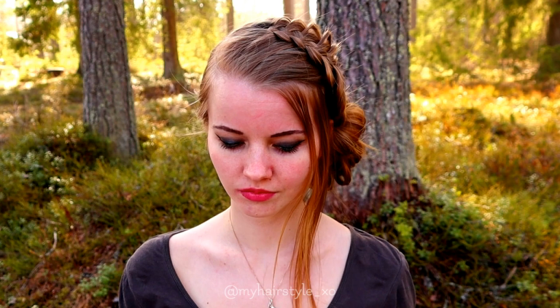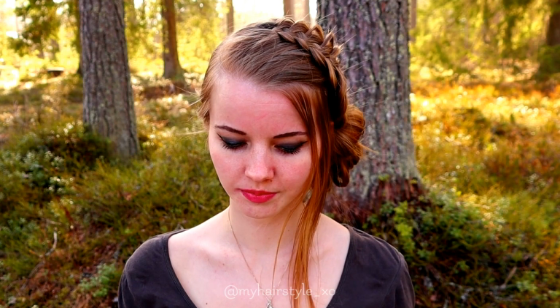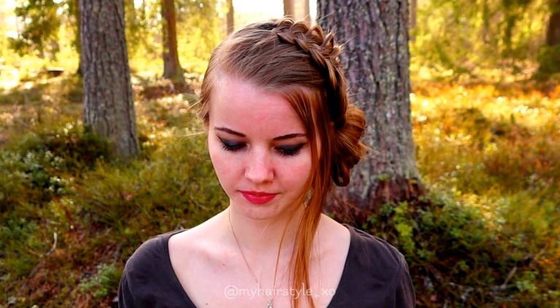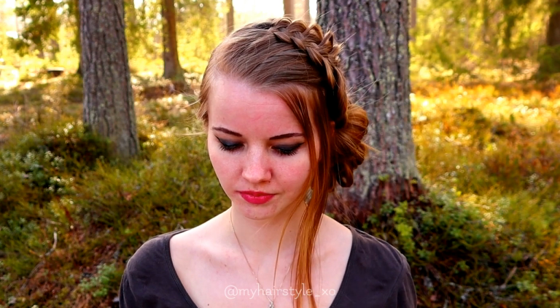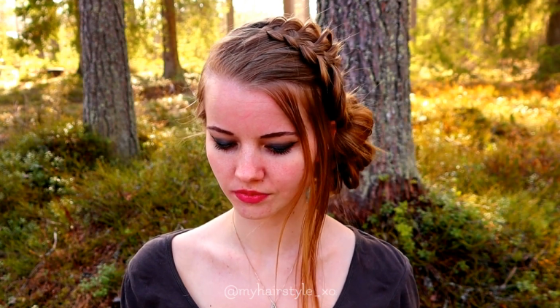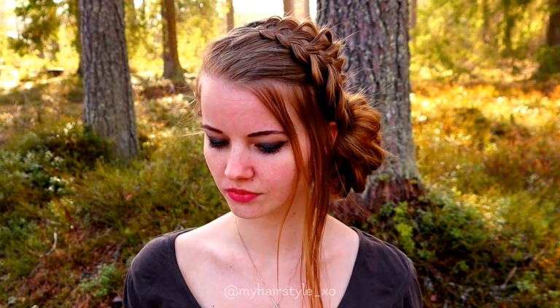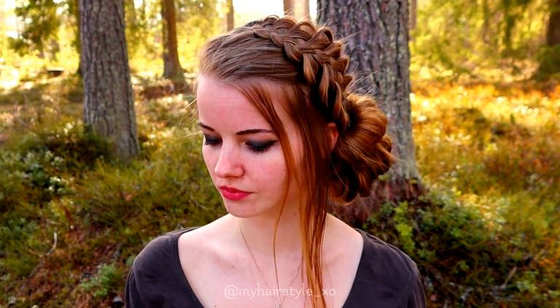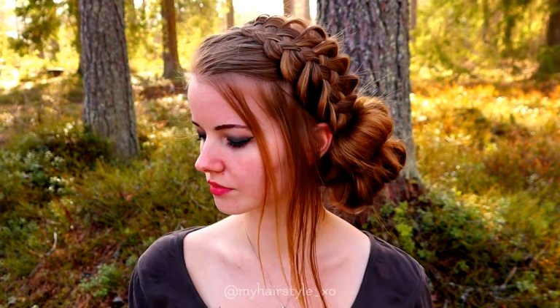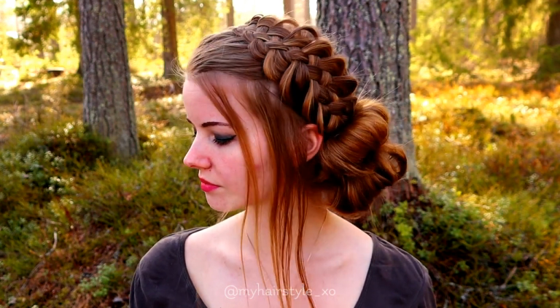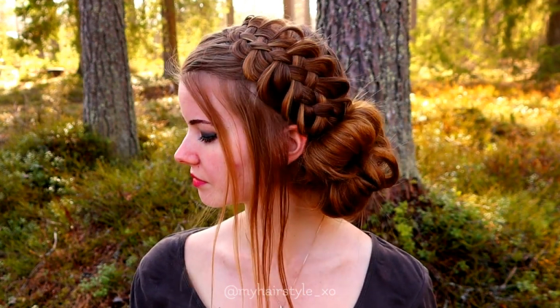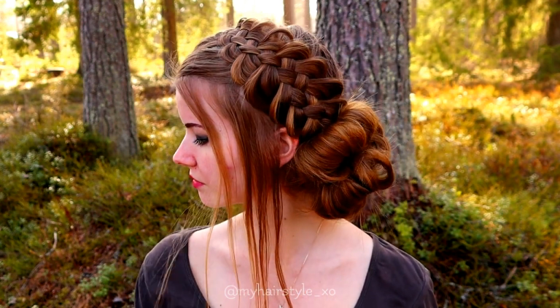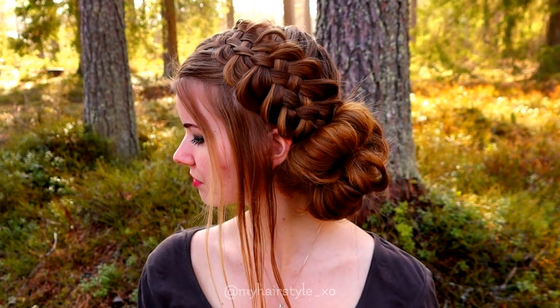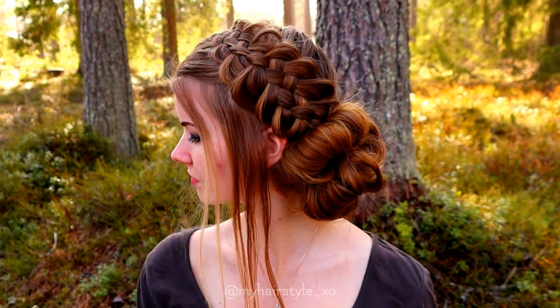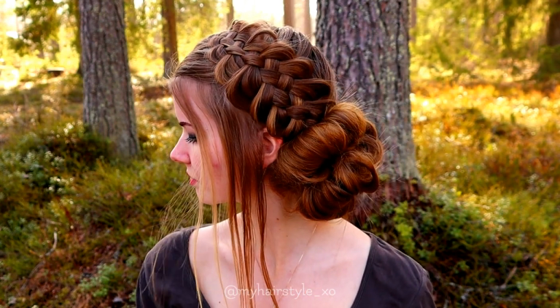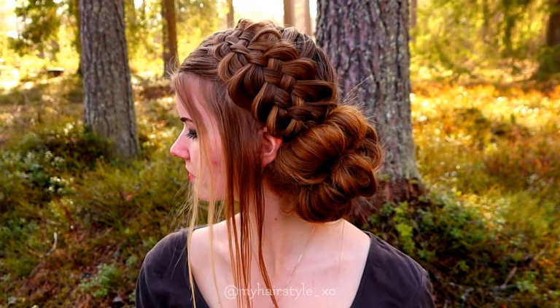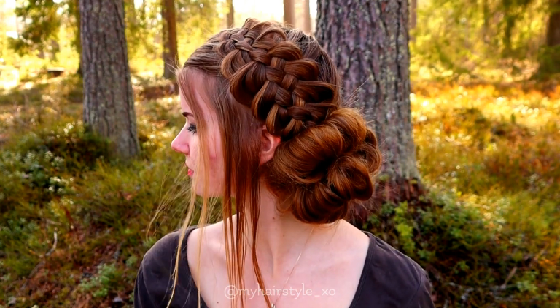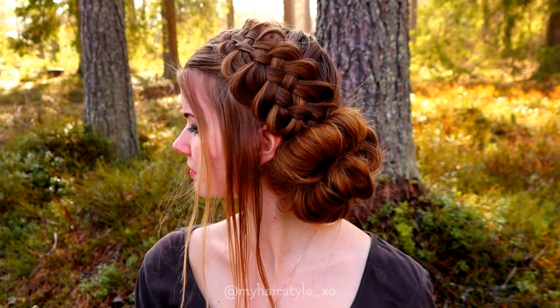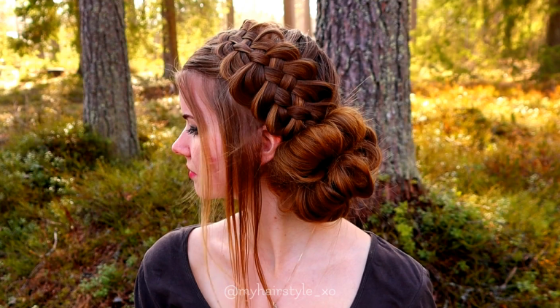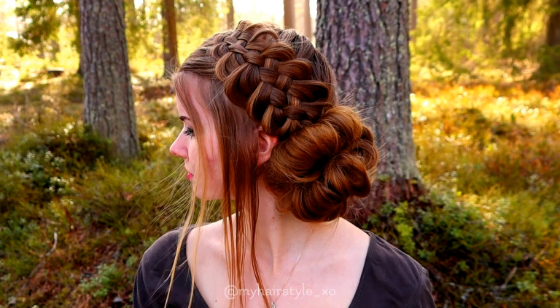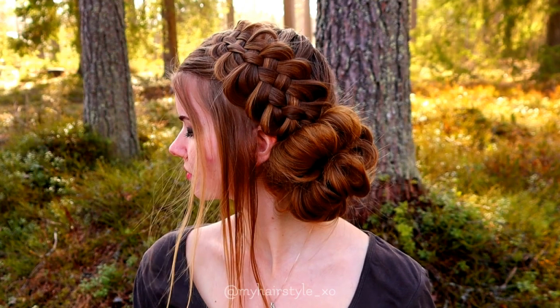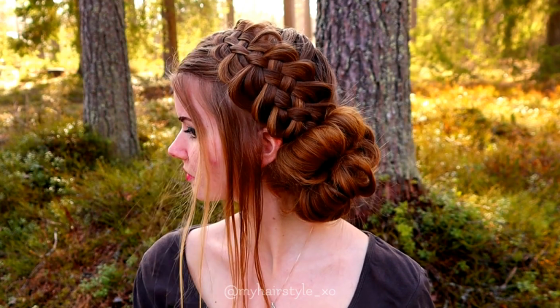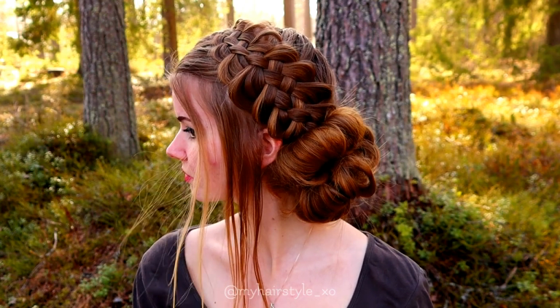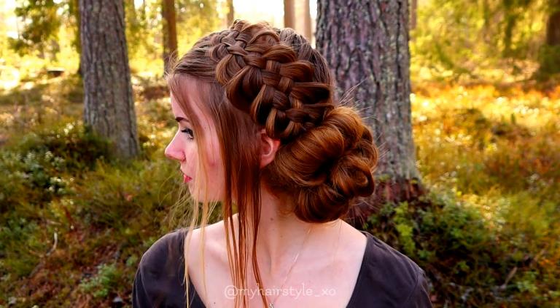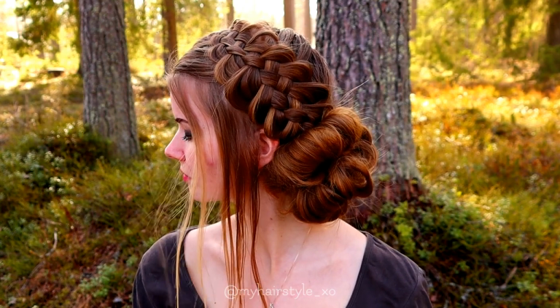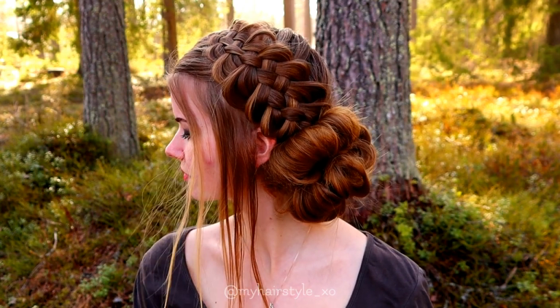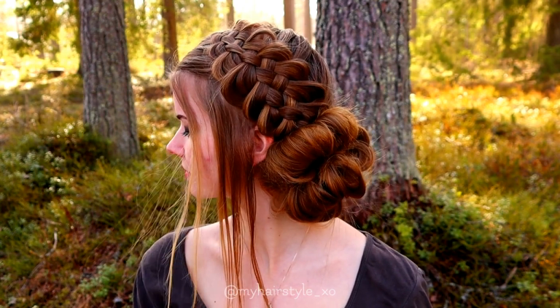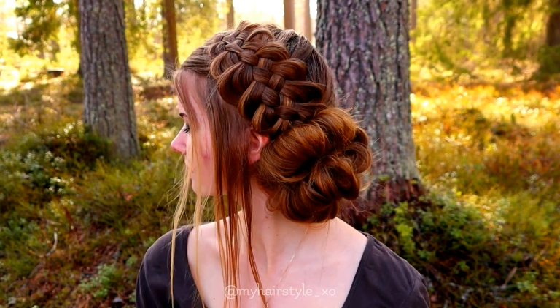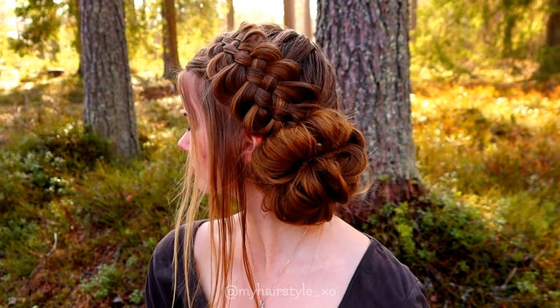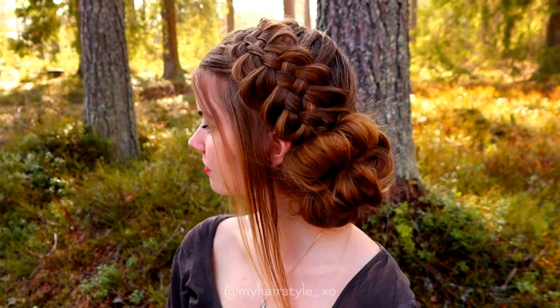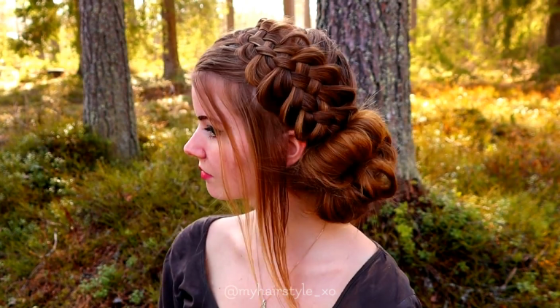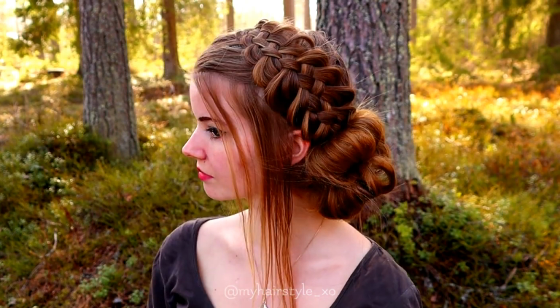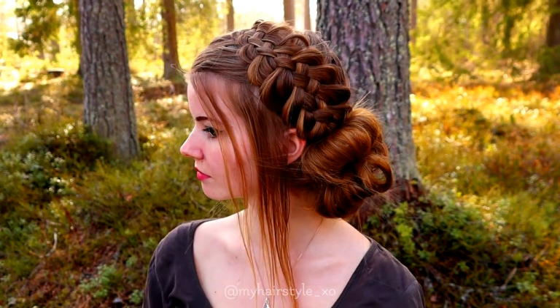And here's the final result of this hairstyle. Thank you for watching this tutorial. Have a great day! See you next time!